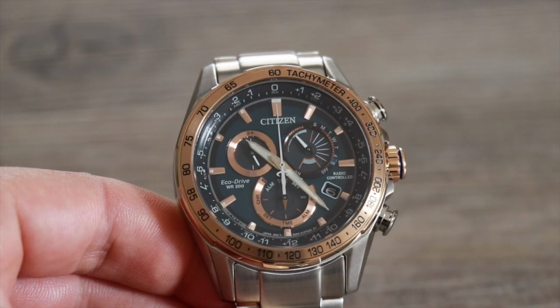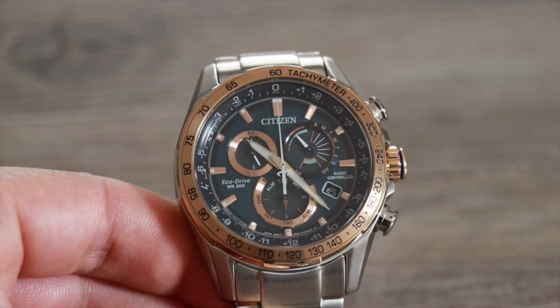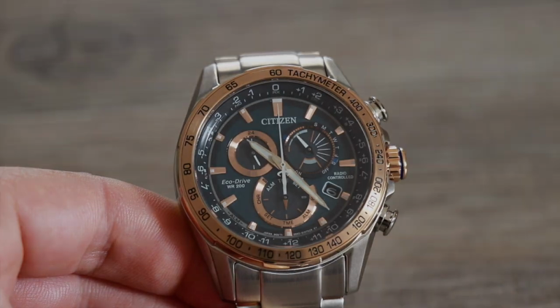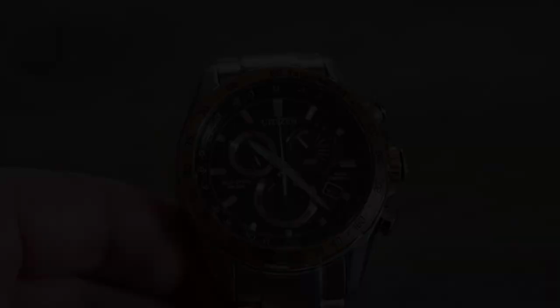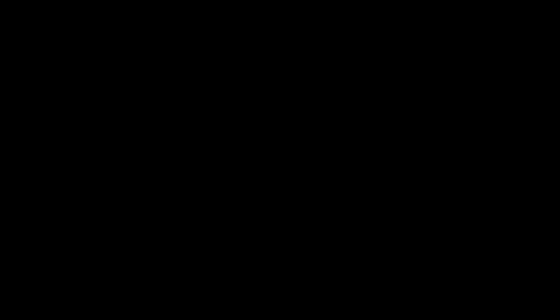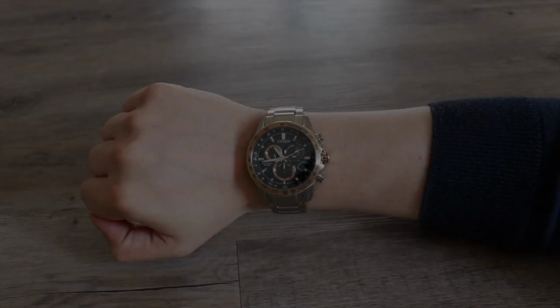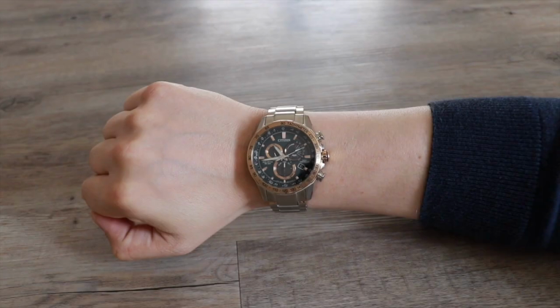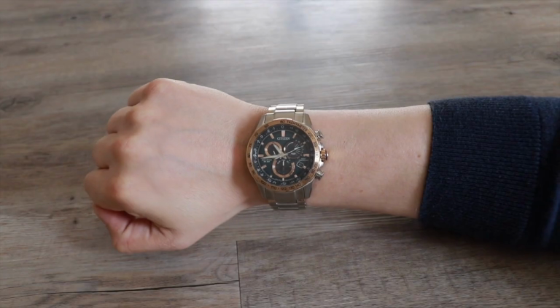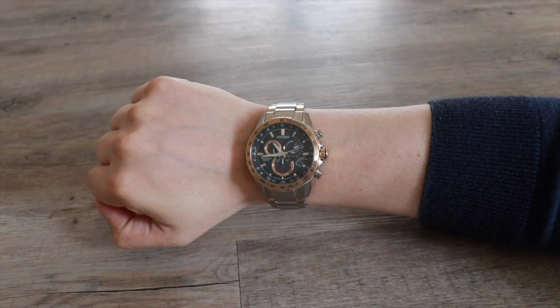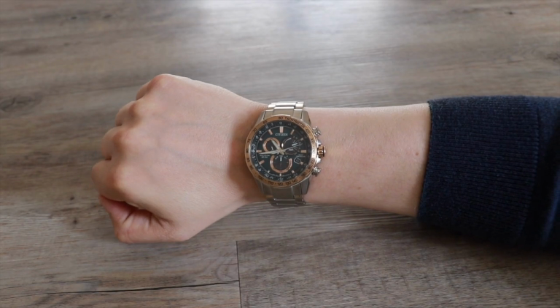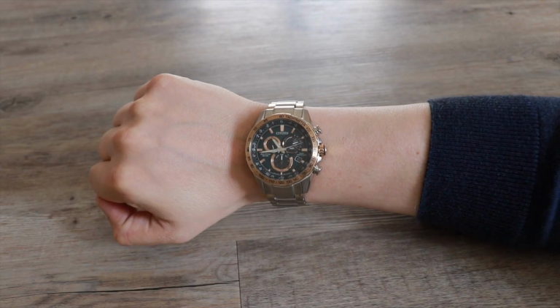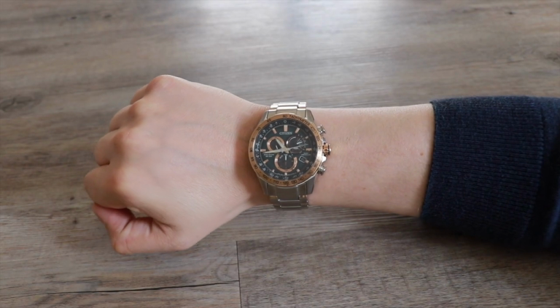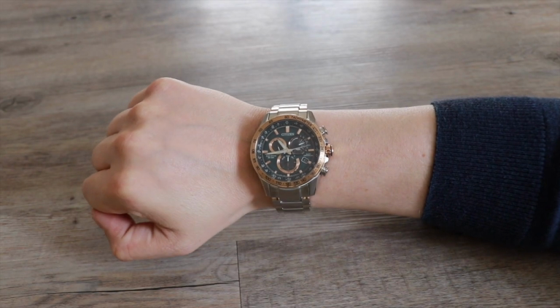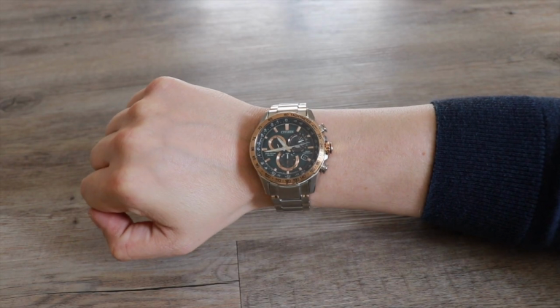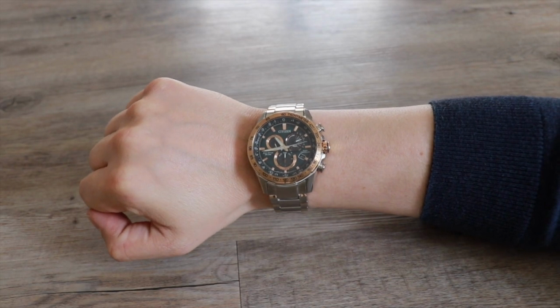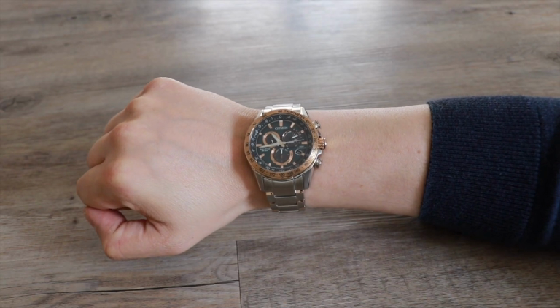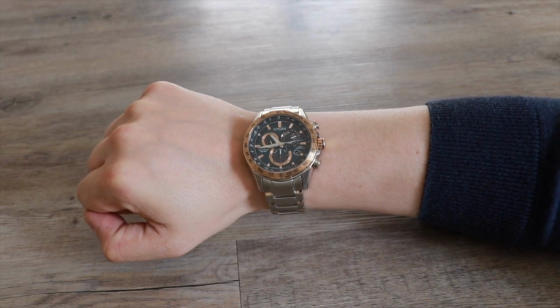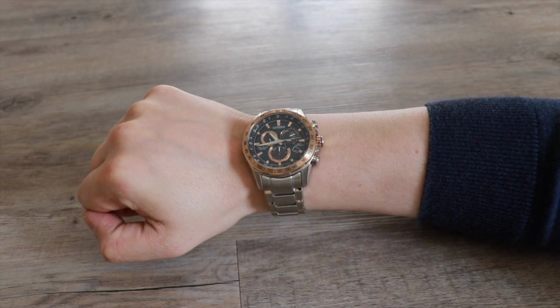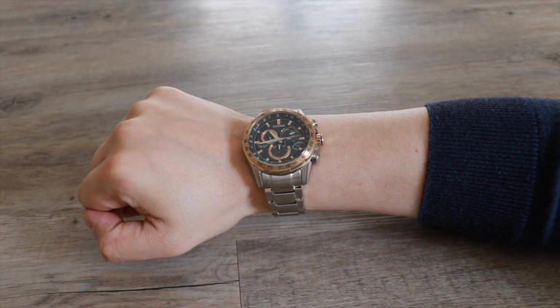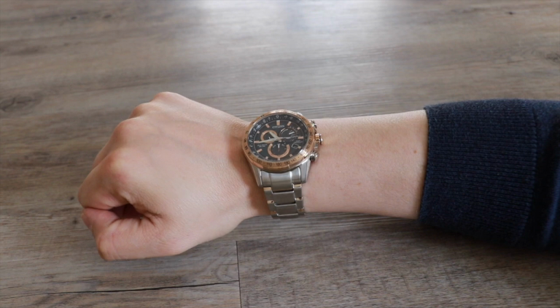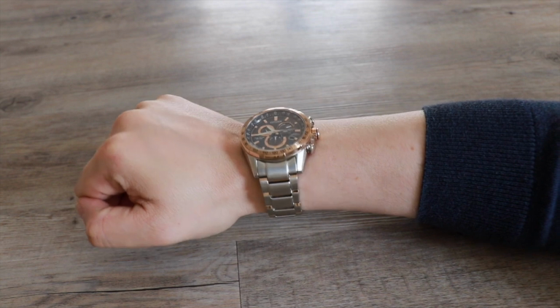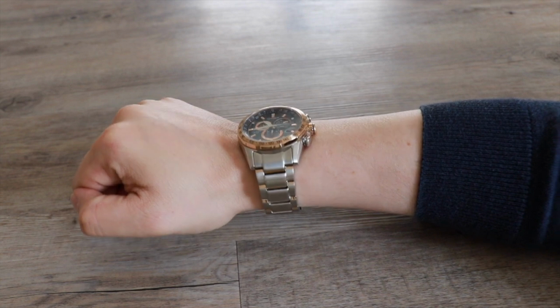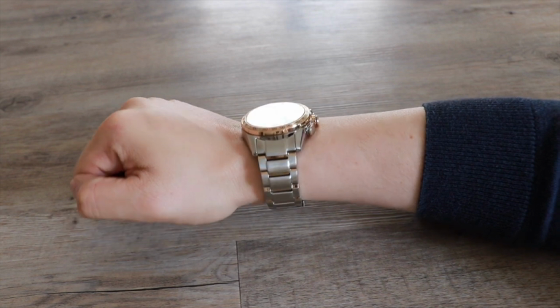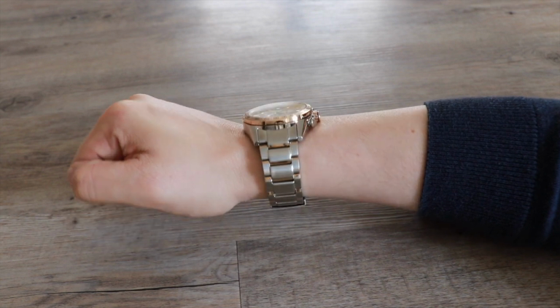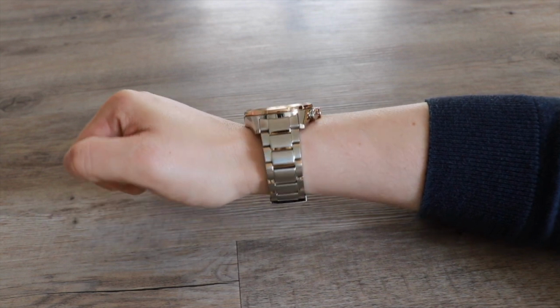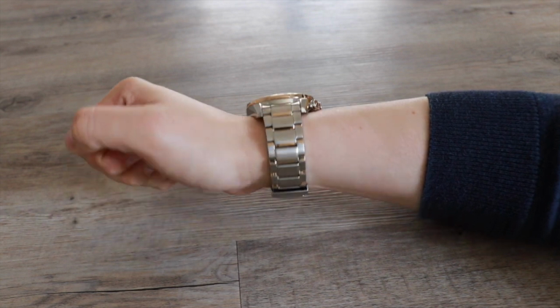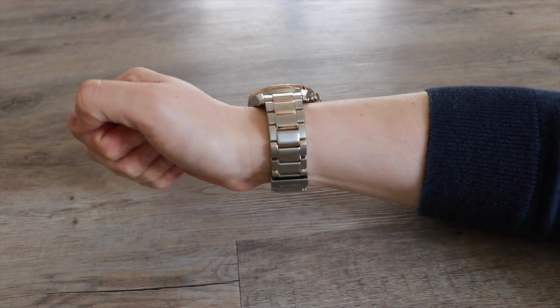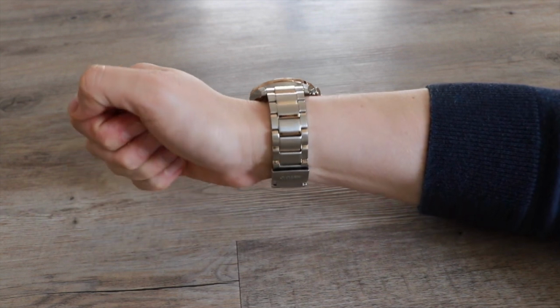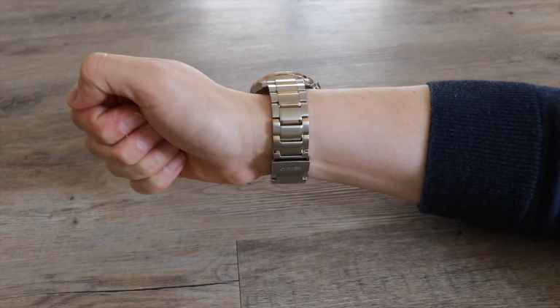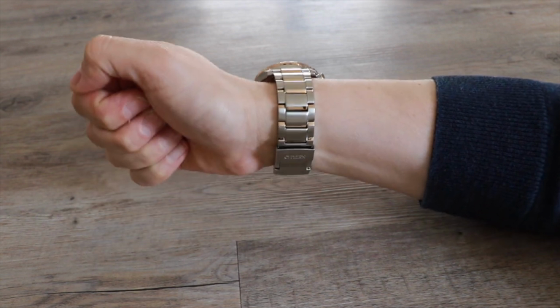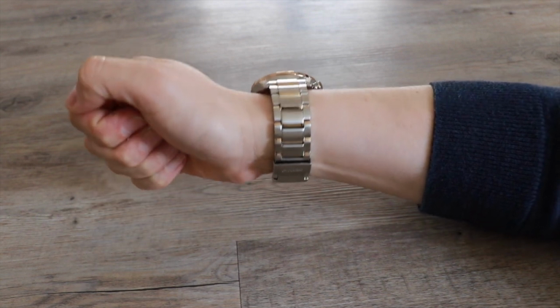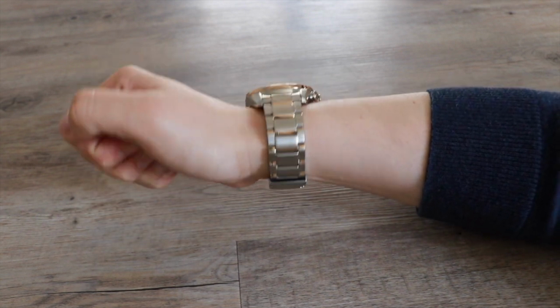Overall, this is a great timepiece. It's feature packed and well made. It's an interesting style and design. It retails at £529.